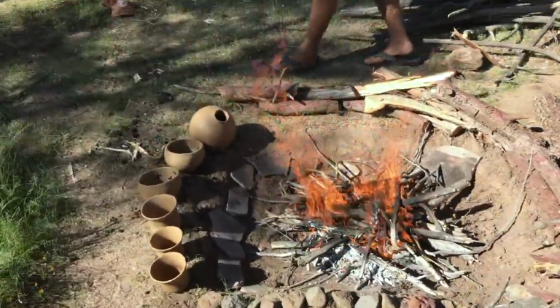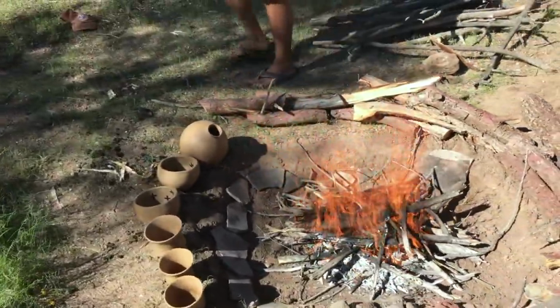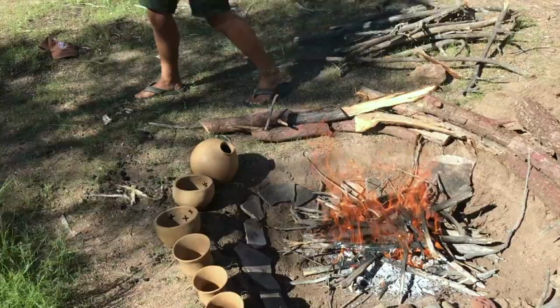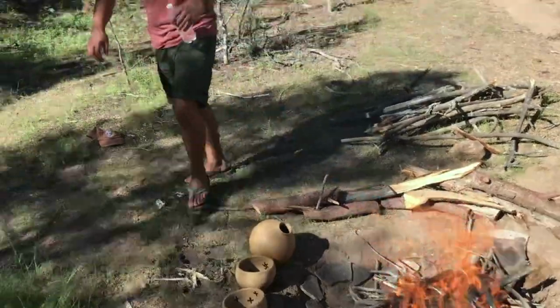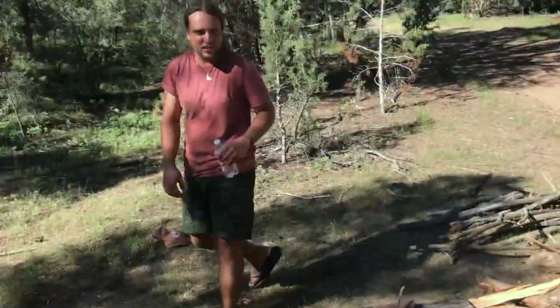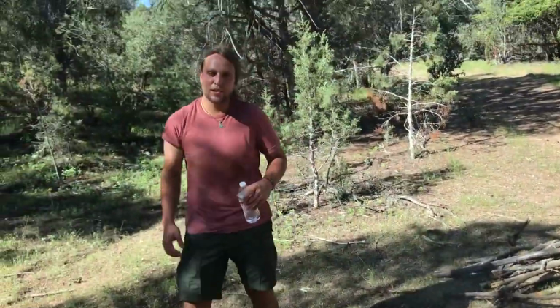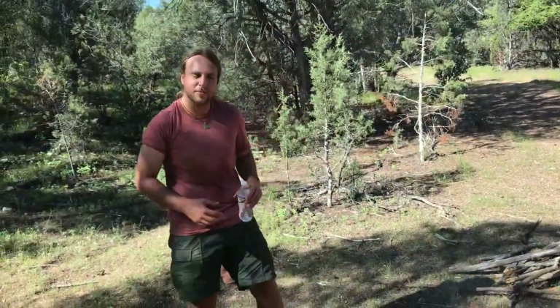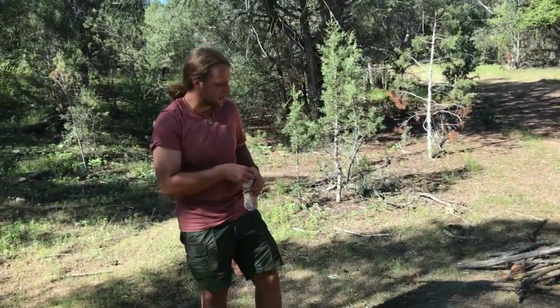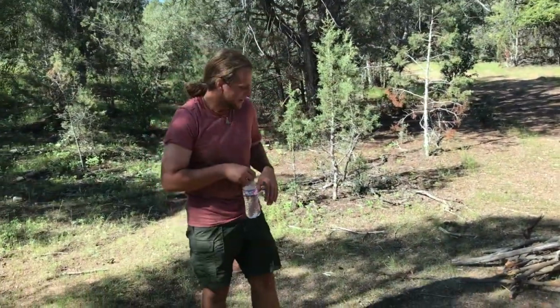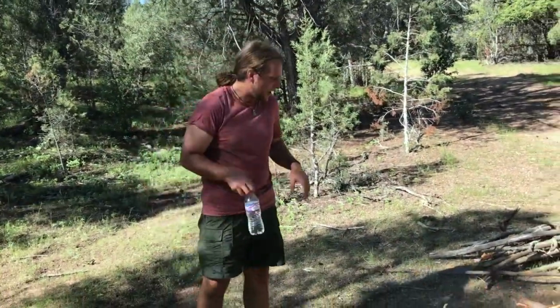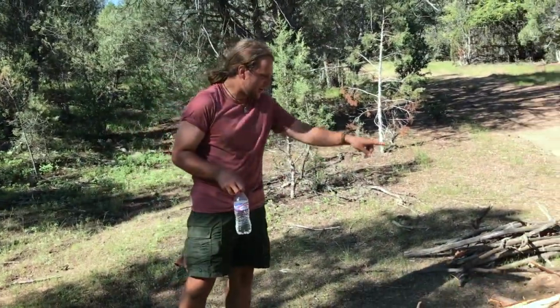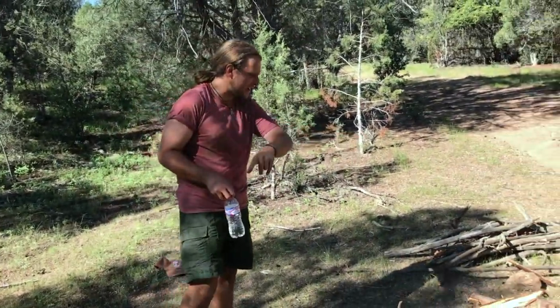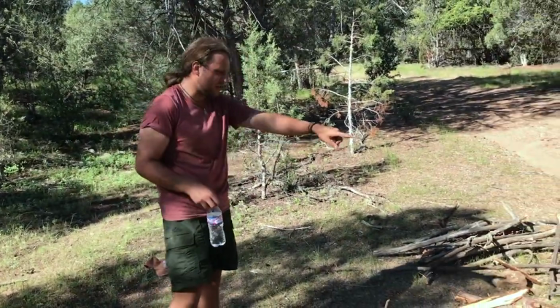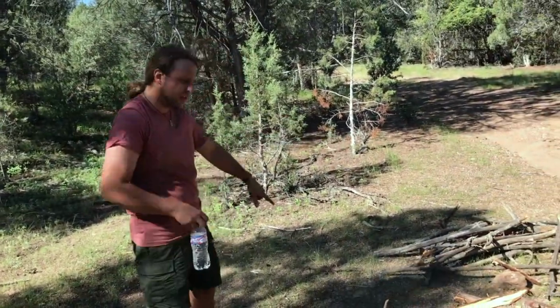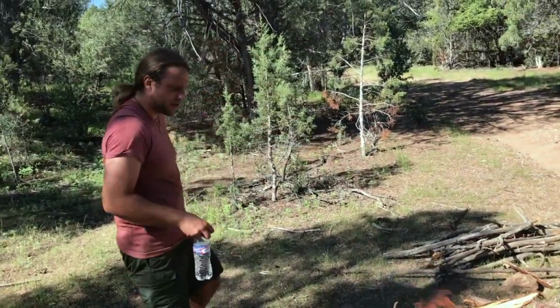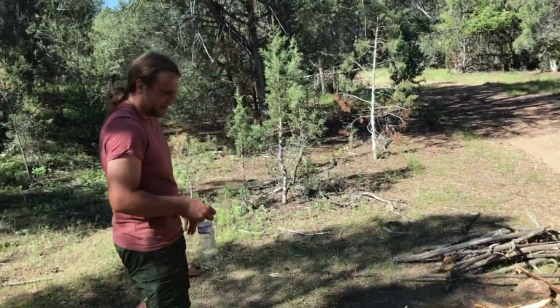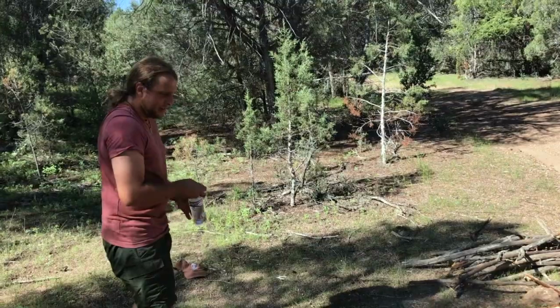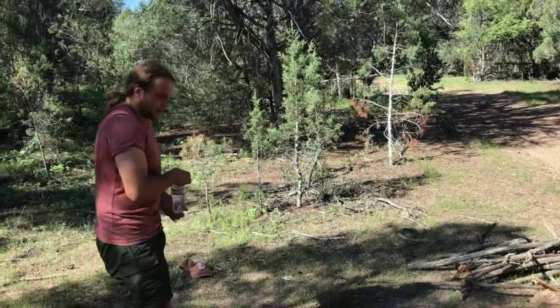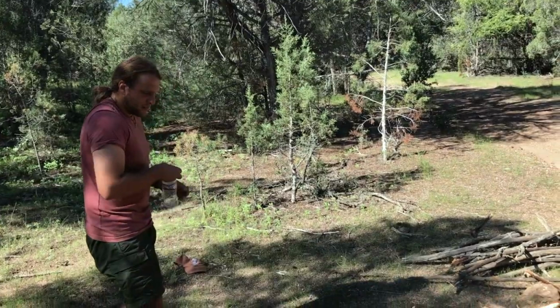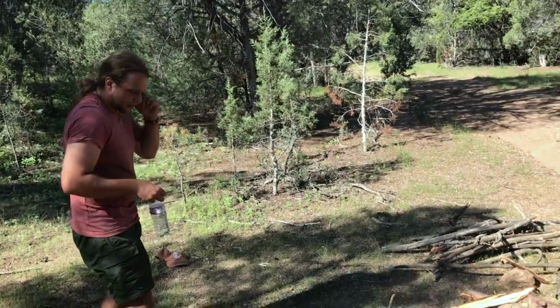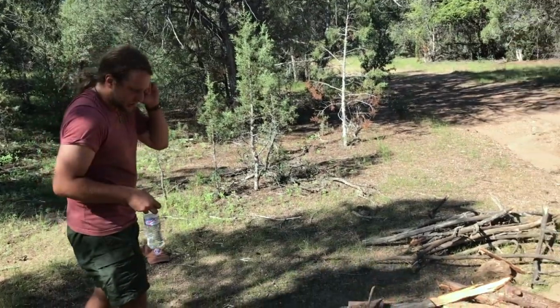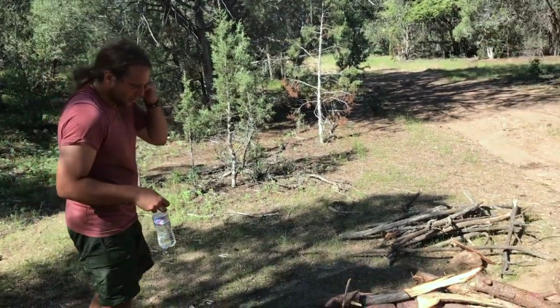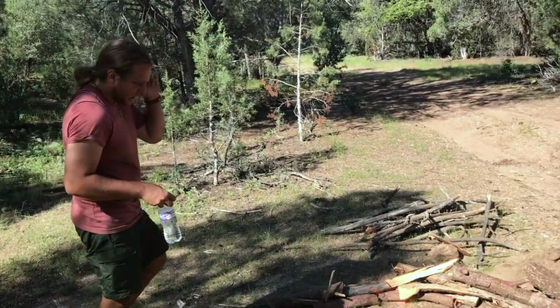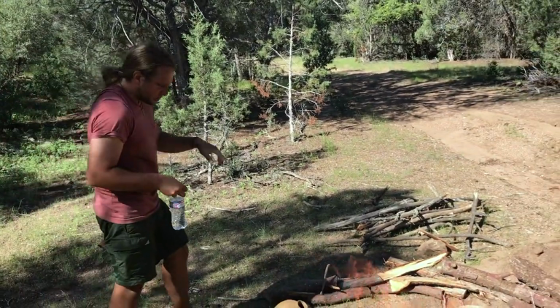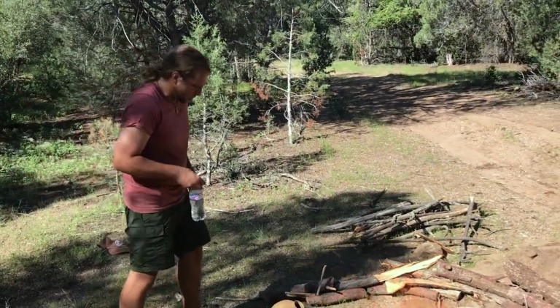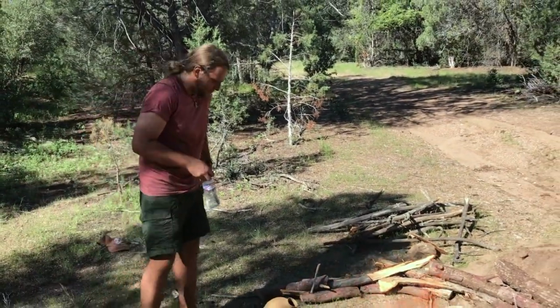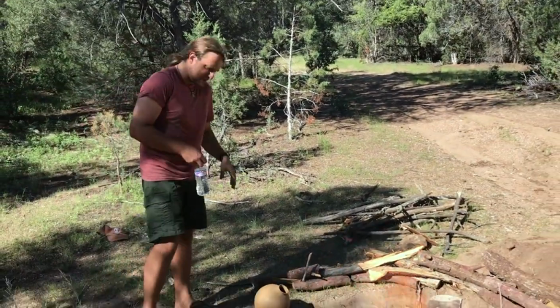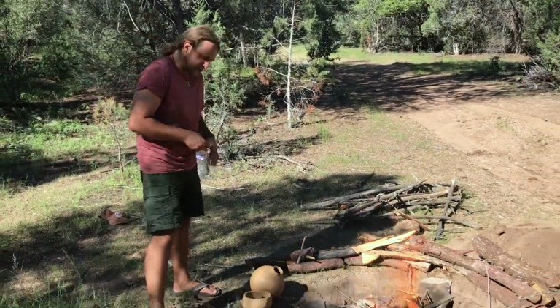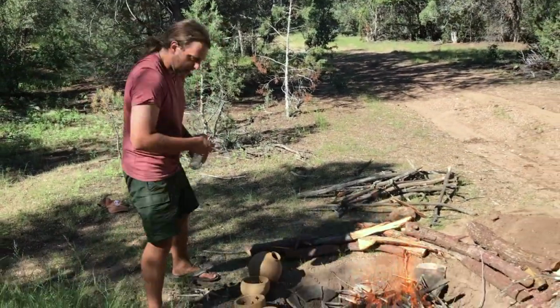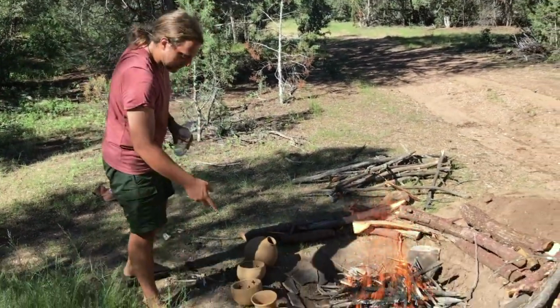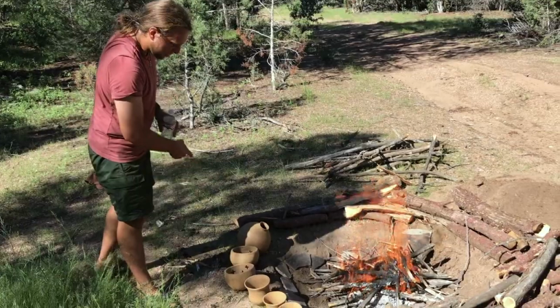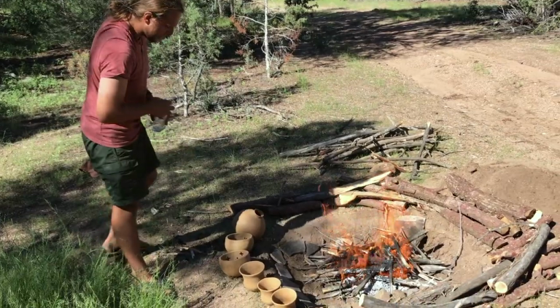Another pottery firing — it's a good time of year to fire pots. Right here we're drying out all this wood that we gathered. The conditions are a little bit damper than usual, but we've got some different types of pottery here.